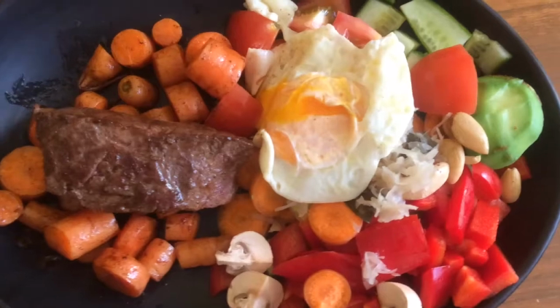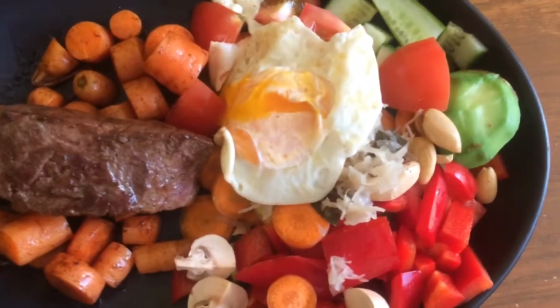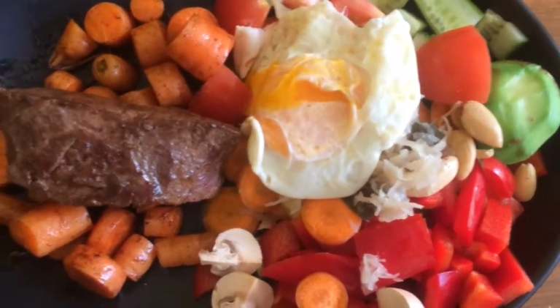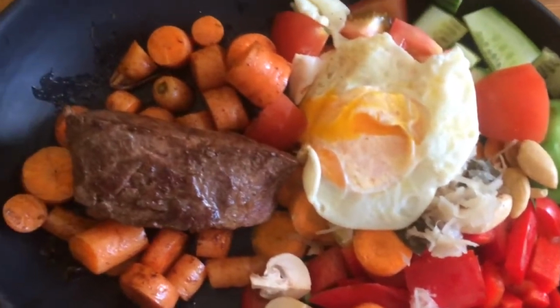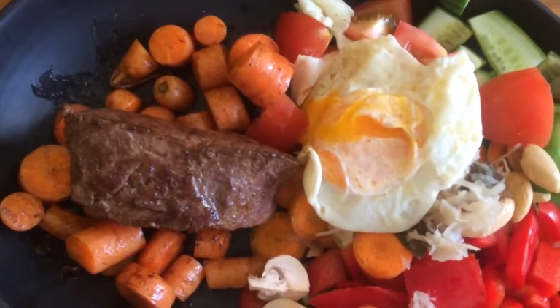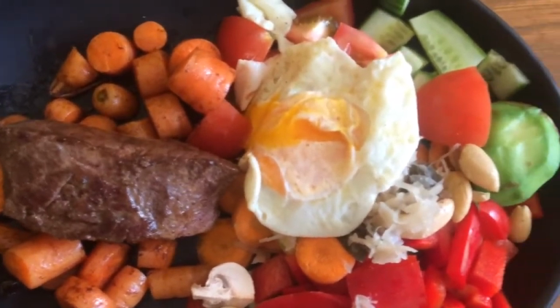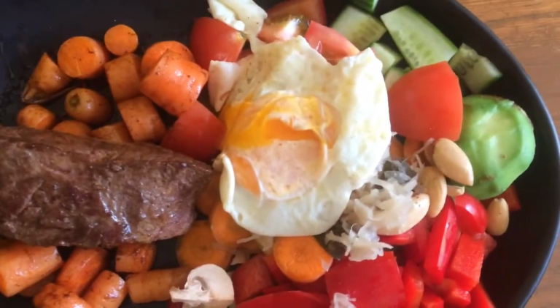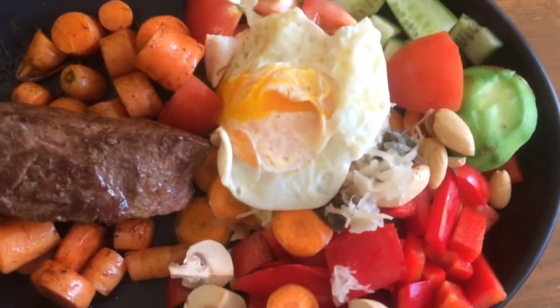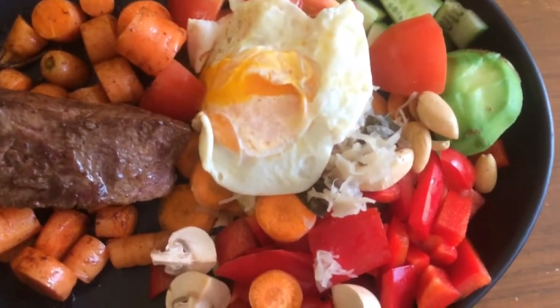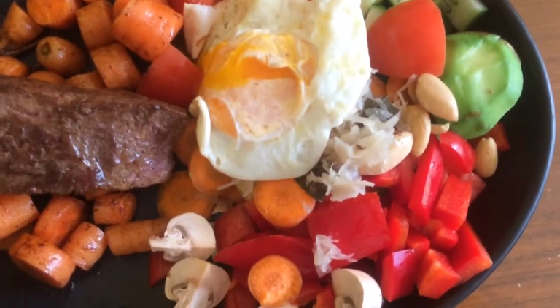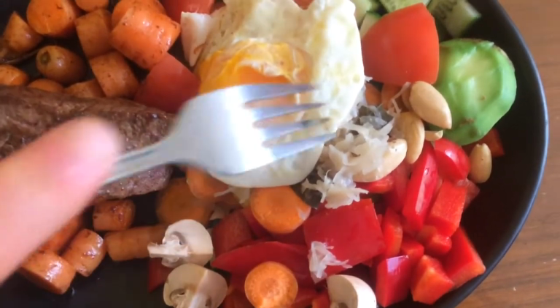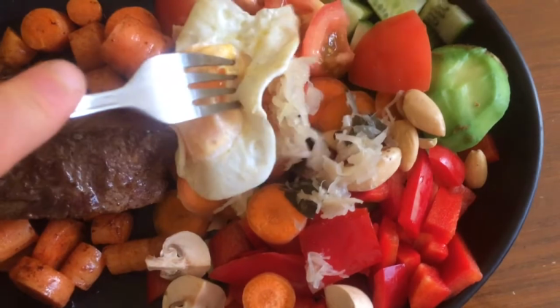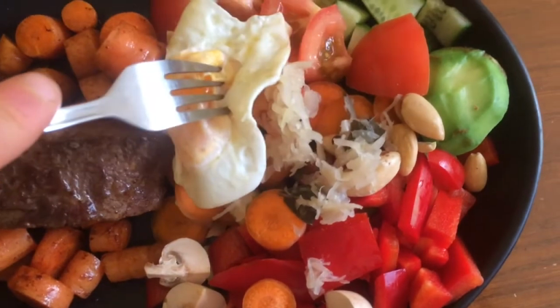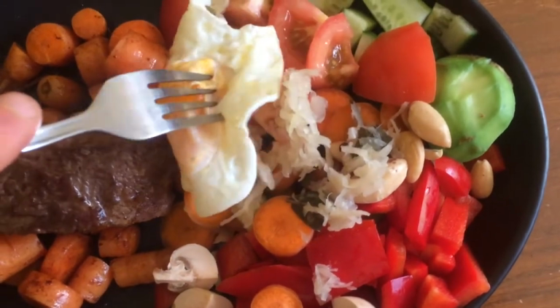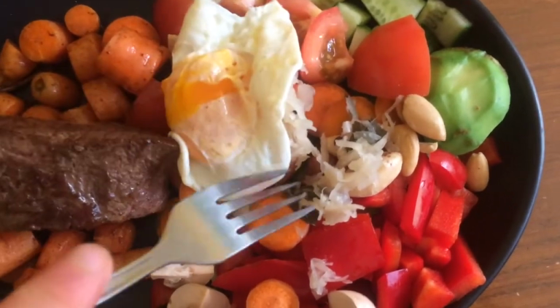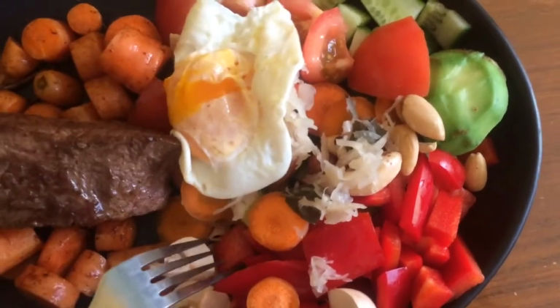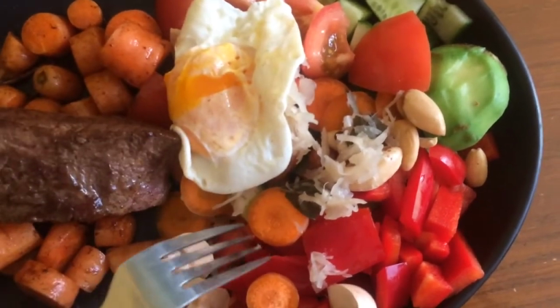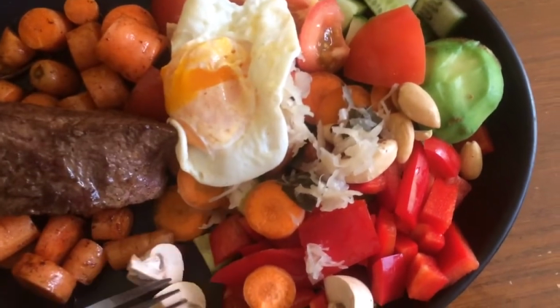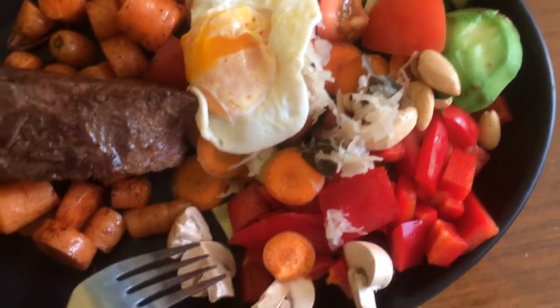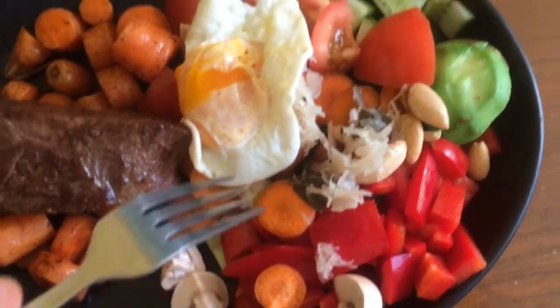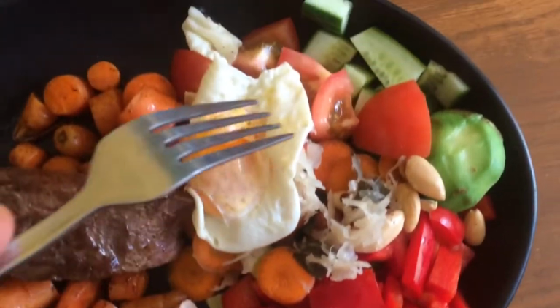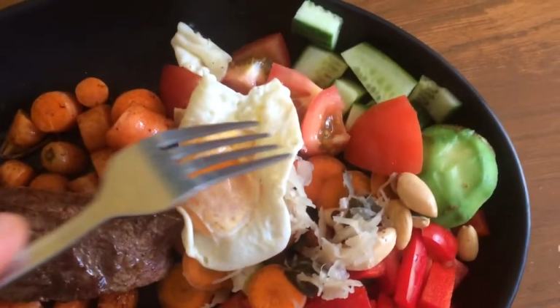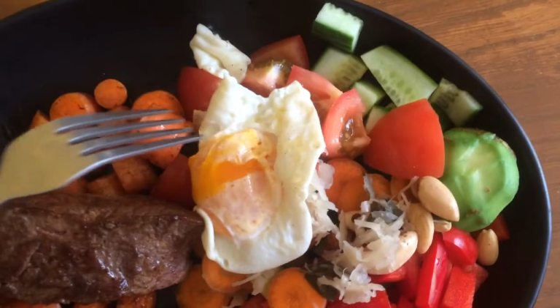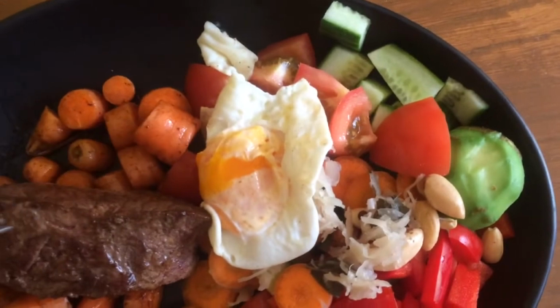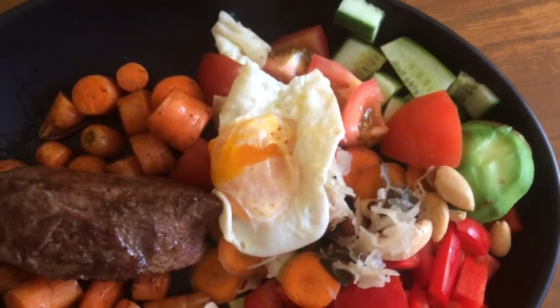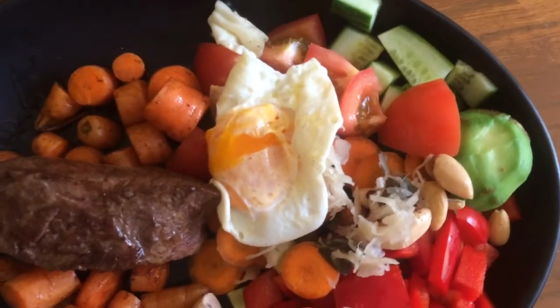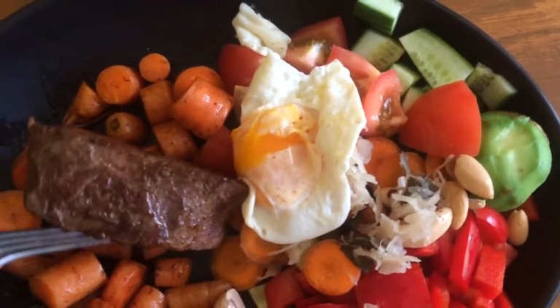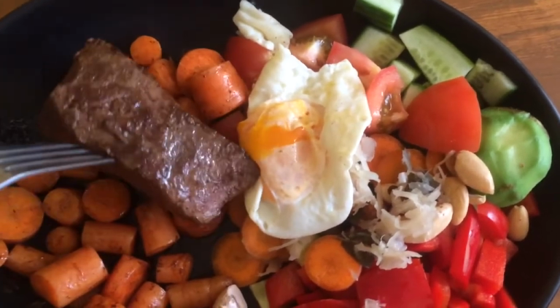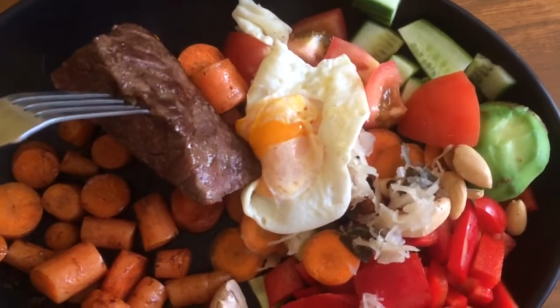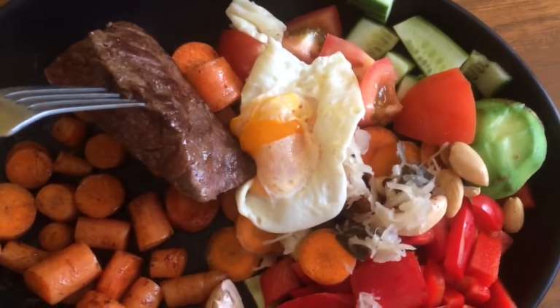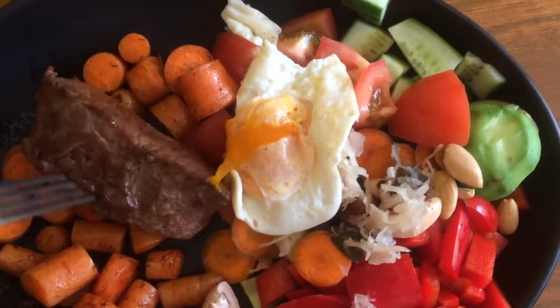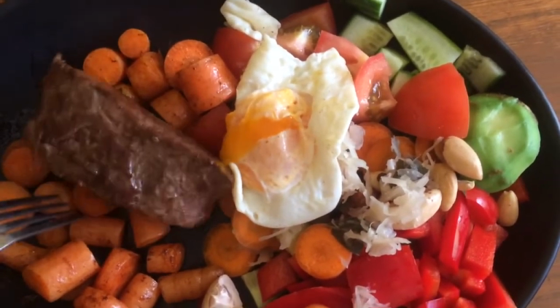Post-workout meal: got steak, got some fried egg, got the salad here as well, got some nuts underneath the fried egg, got some cabbage, carrots, peppers, mushrooms, avocado, cucumbers, and tomatoes. Over here we've got the steak.